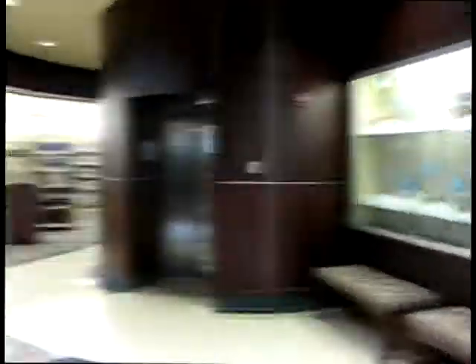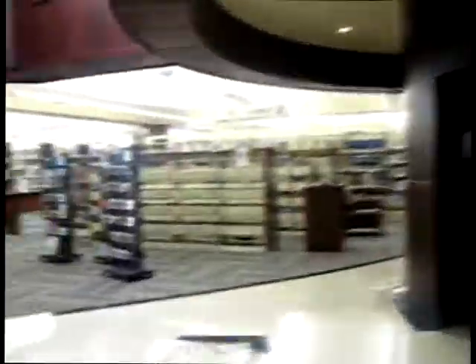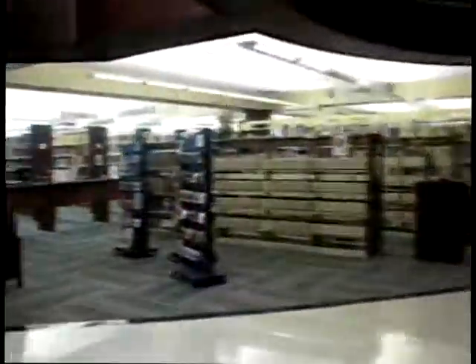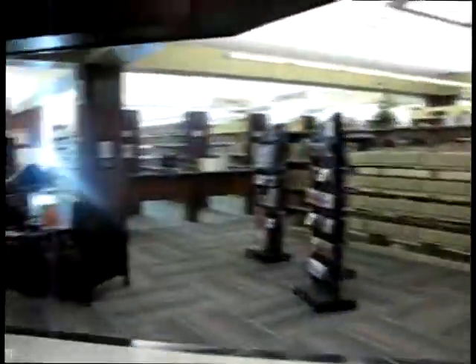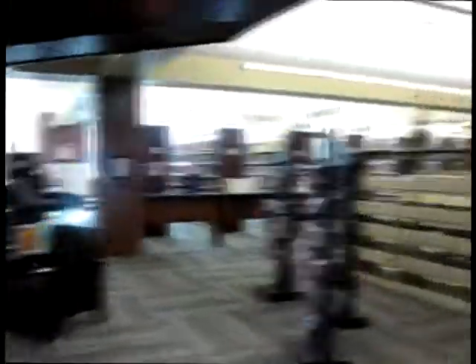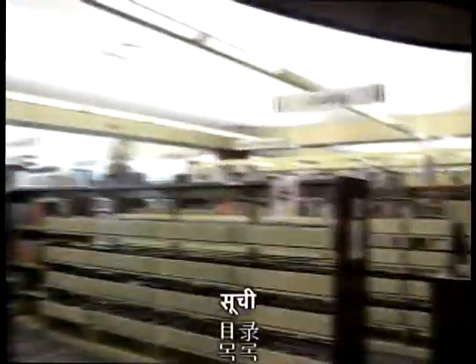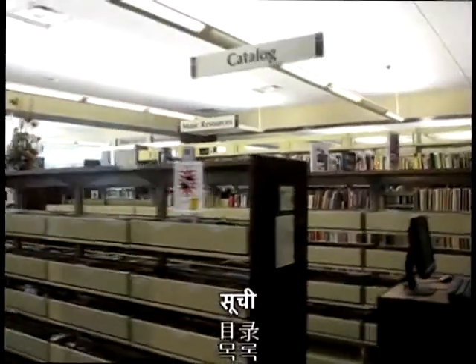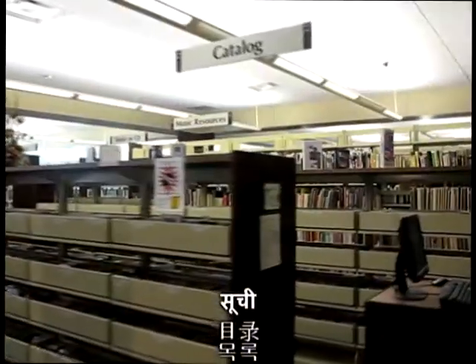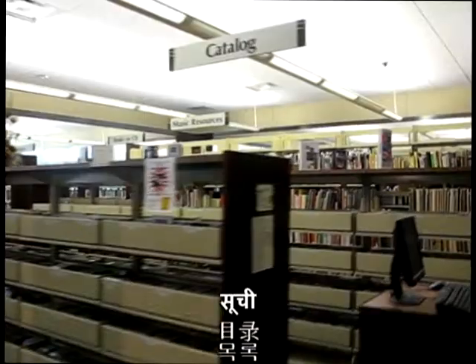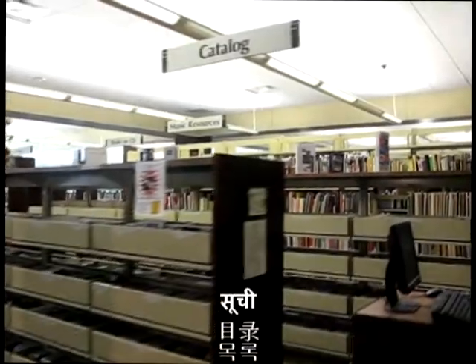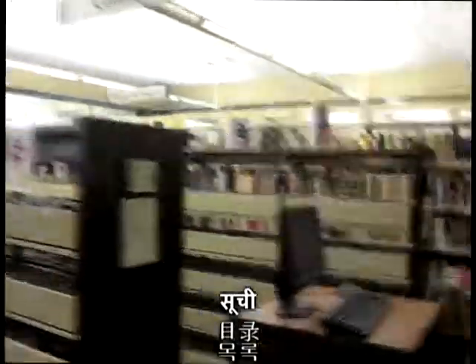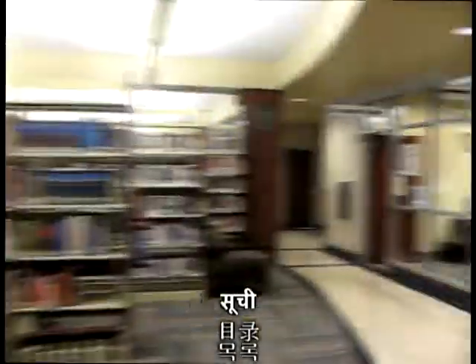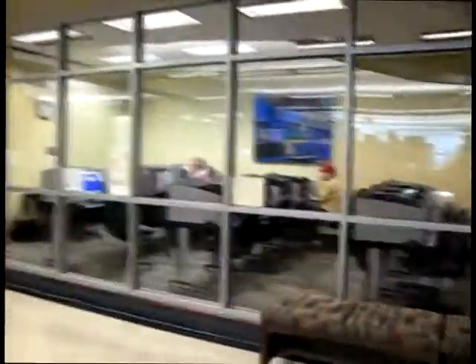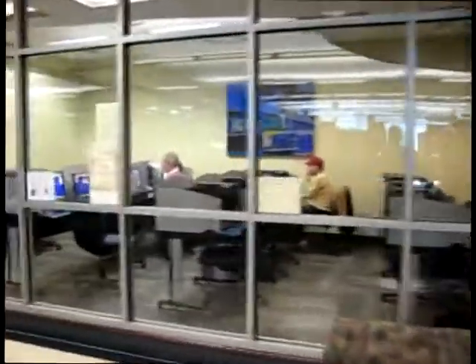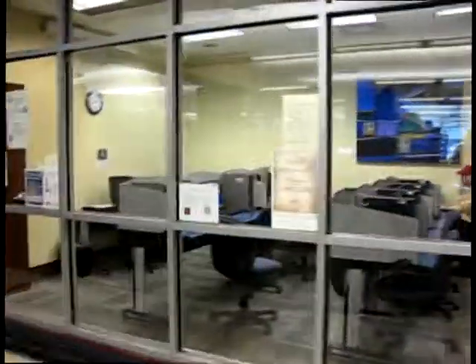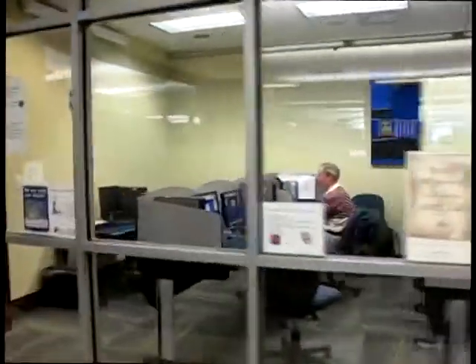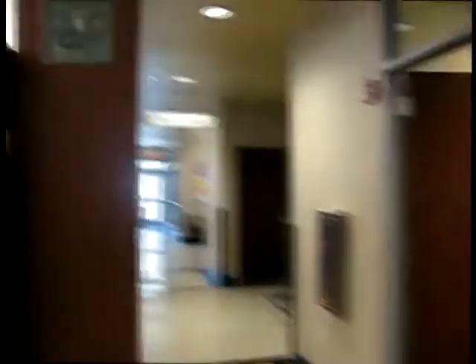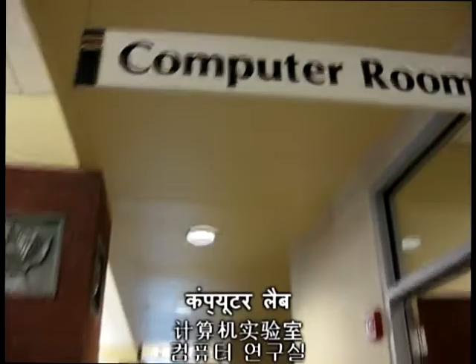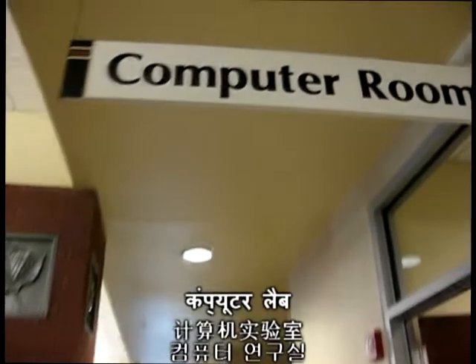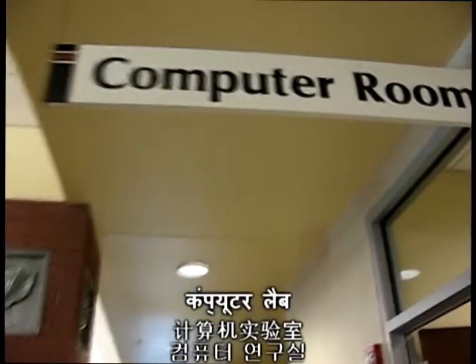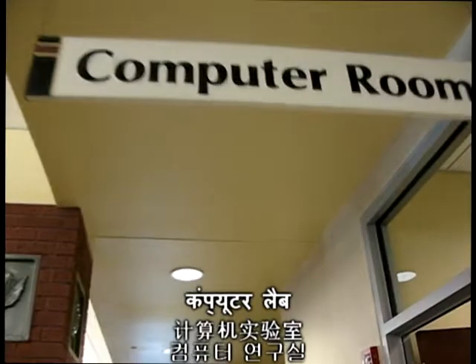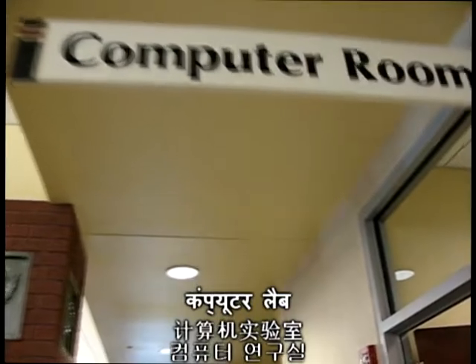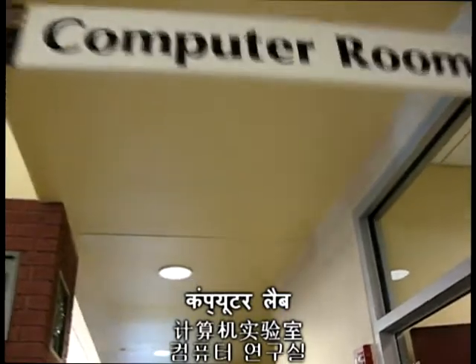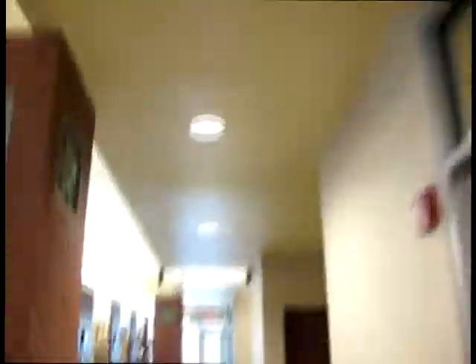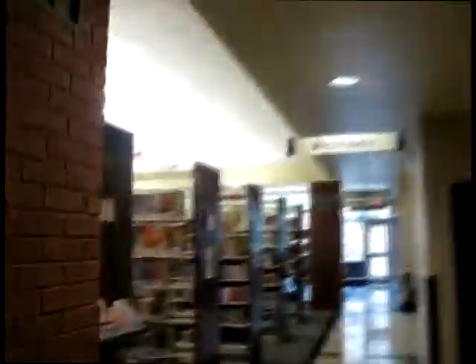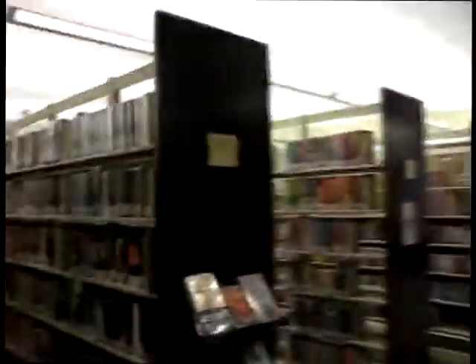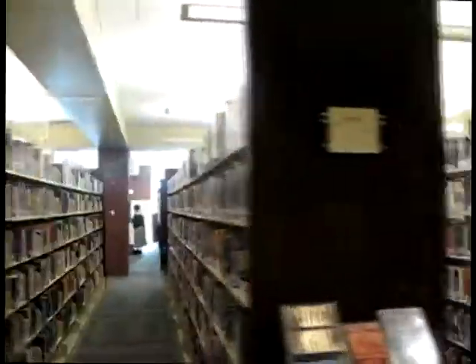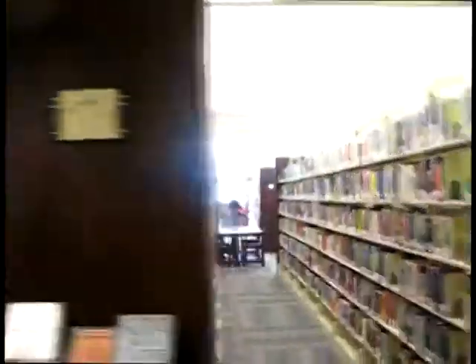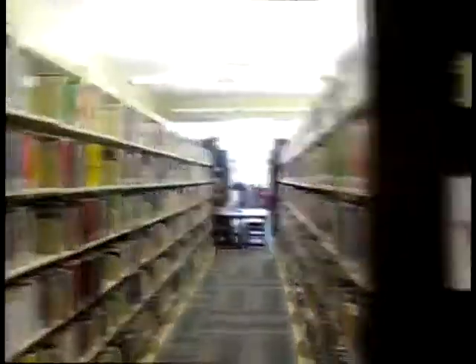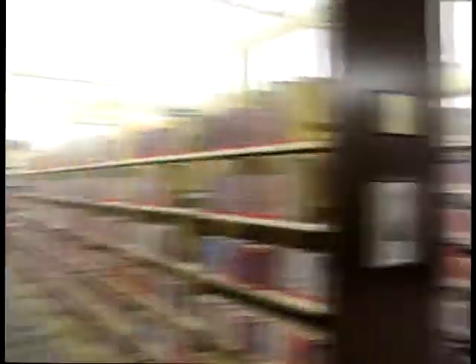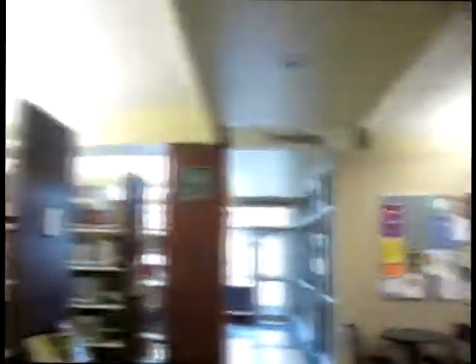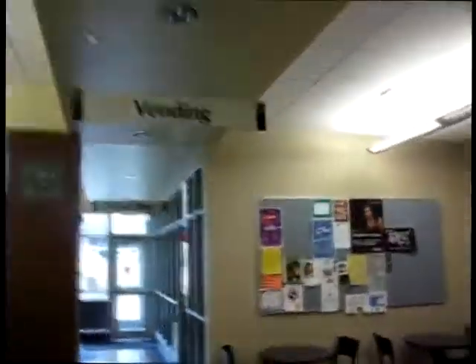After the children's section and around the corner, there is the catalog, which is used for finding different books in the library. On the right side is the library's general use computer lab, great for searching the web, or just typing up reports for both school and work-related projects.